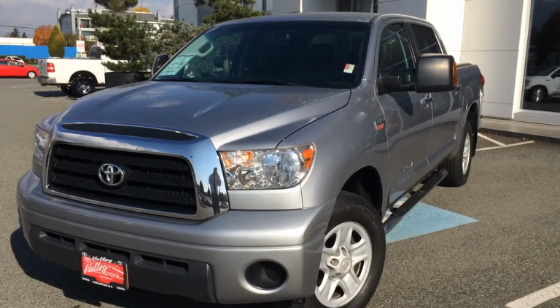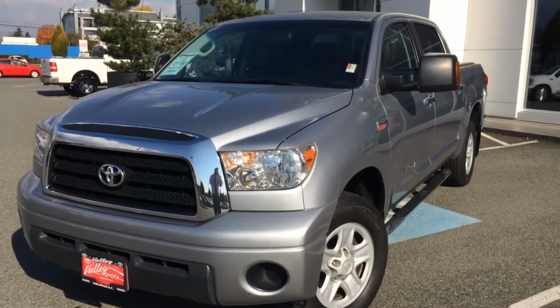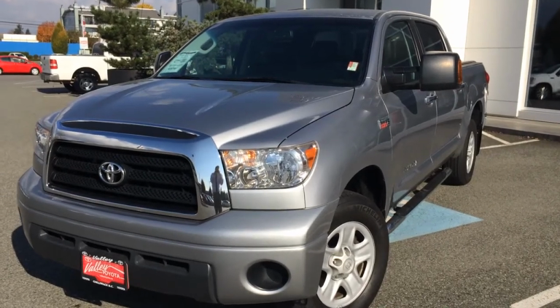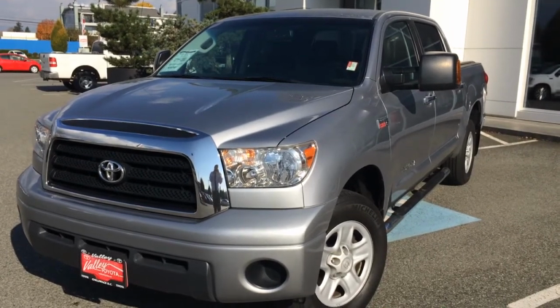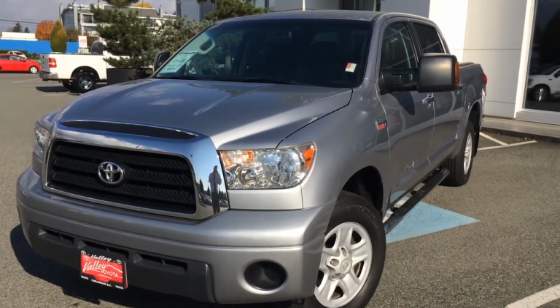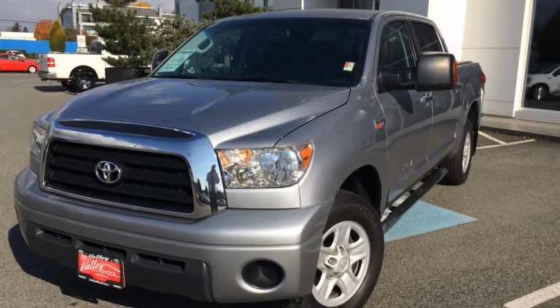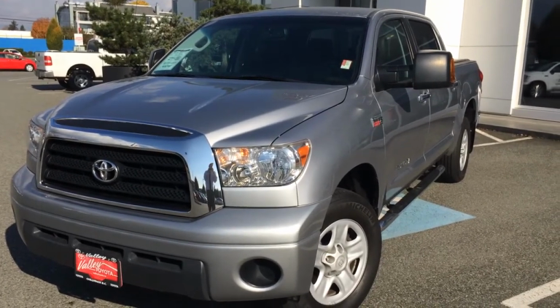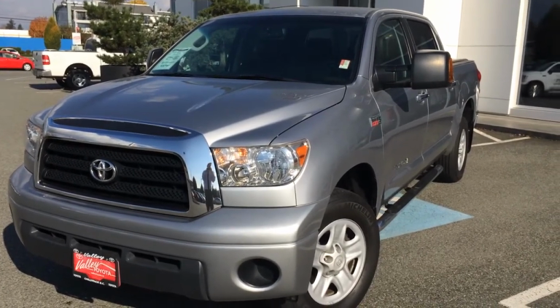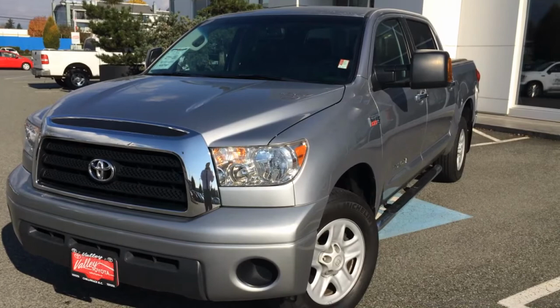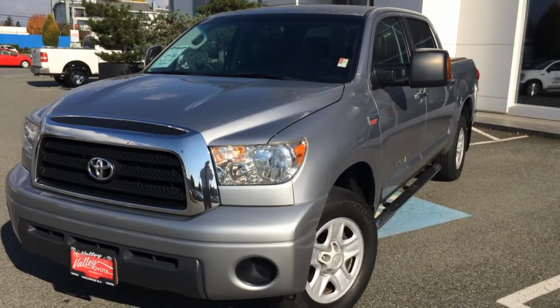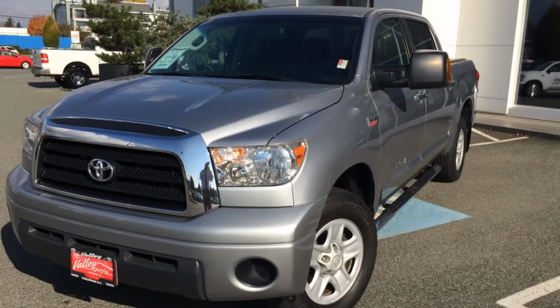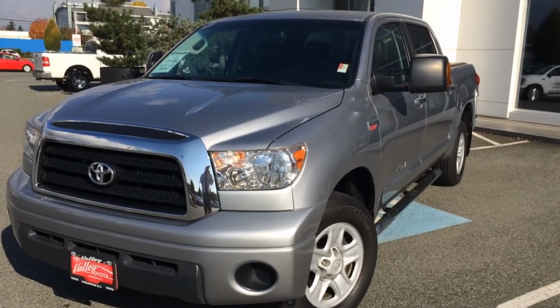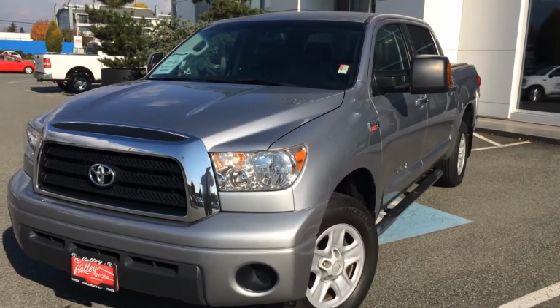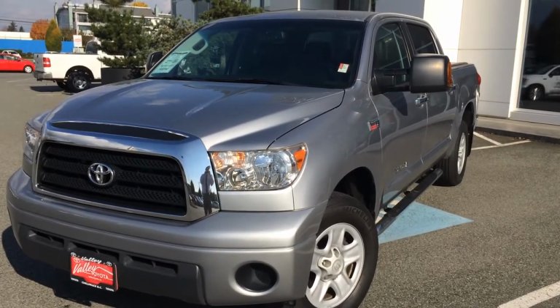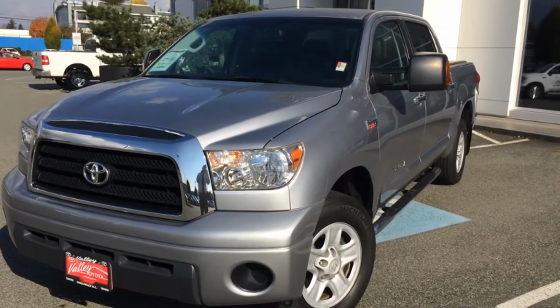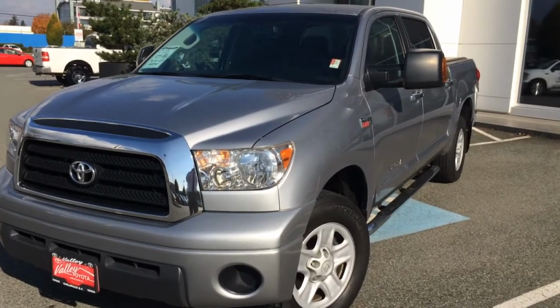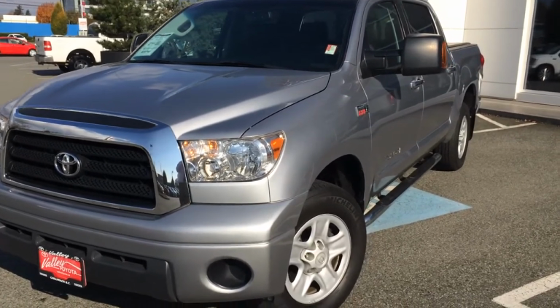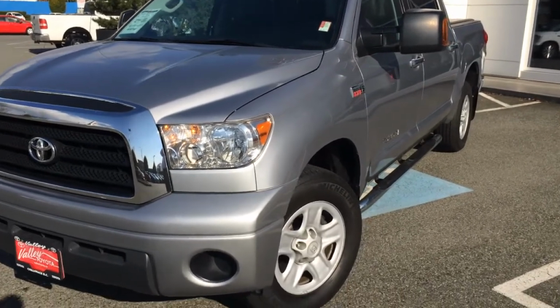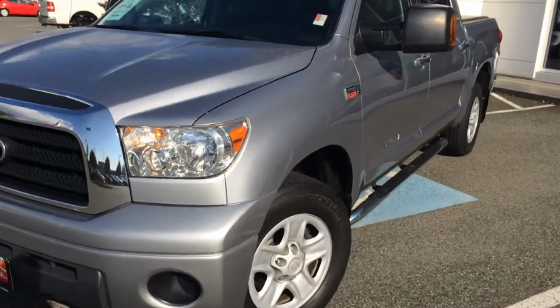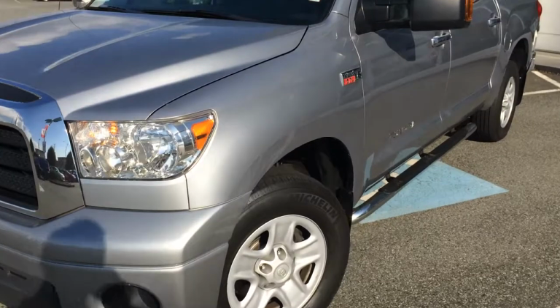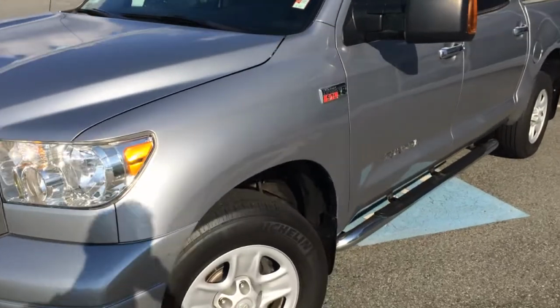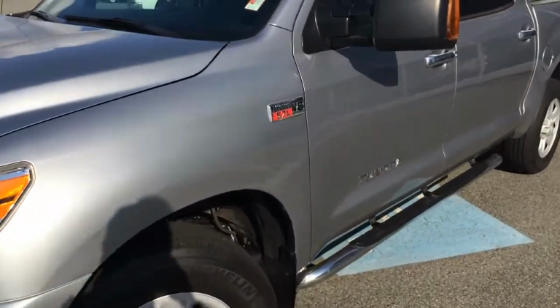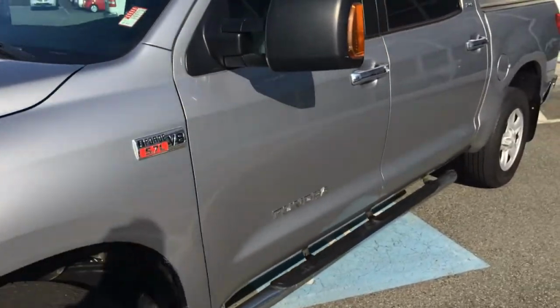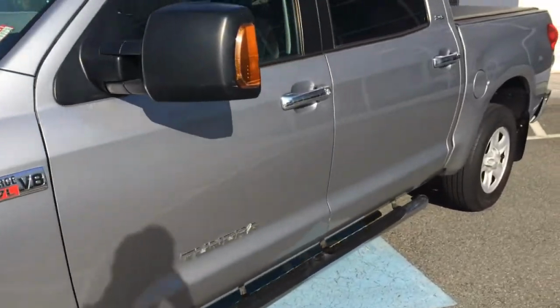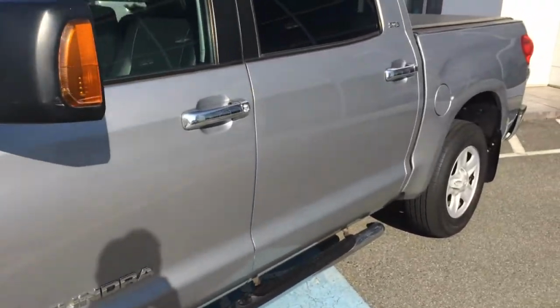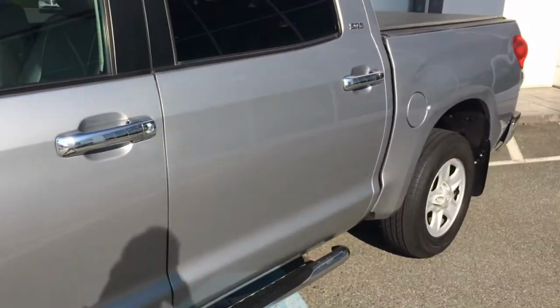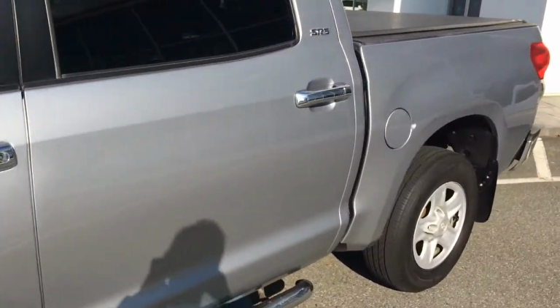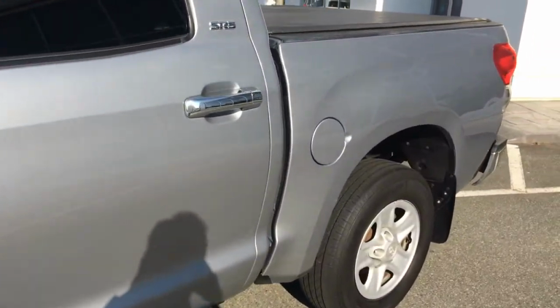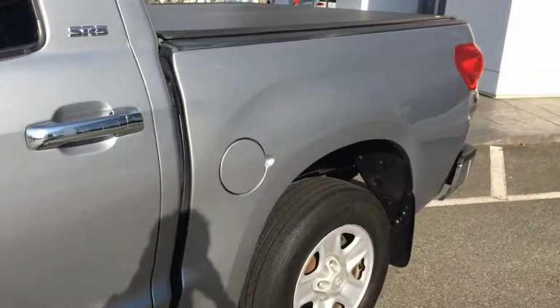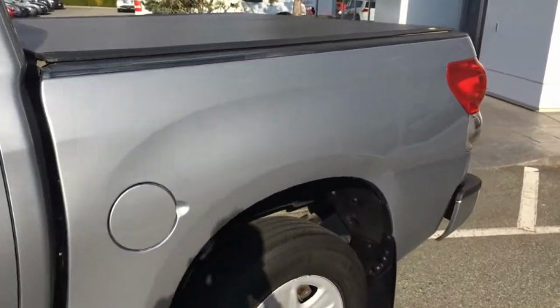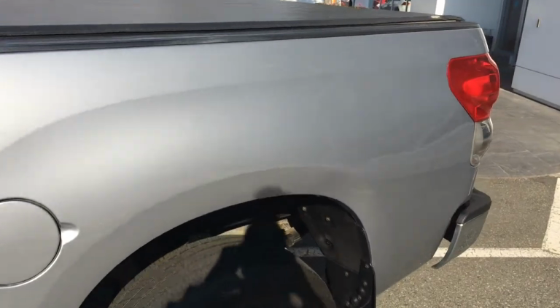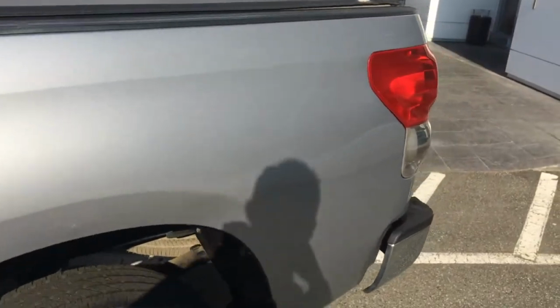Welcome to ValleyToyota.ca. You're having a look at a 2009 Toyota Tundra CrewMax, stock number 15497A. This is a local one-owner Tundra CrewMax that was purchased and partially serviced here at Valley Toyota Scion in Chilliwack, BC.